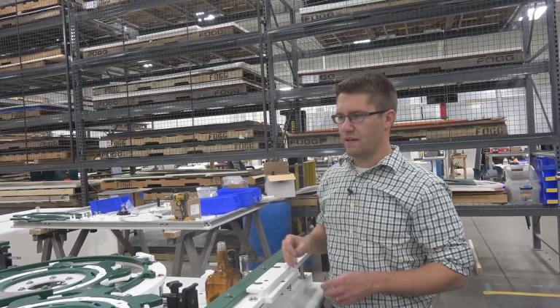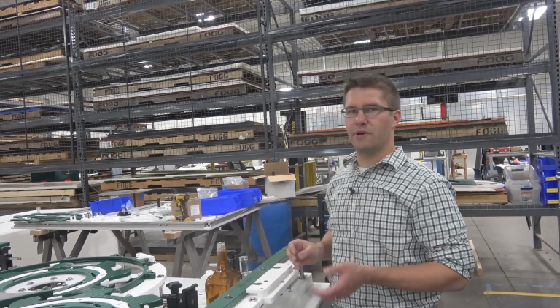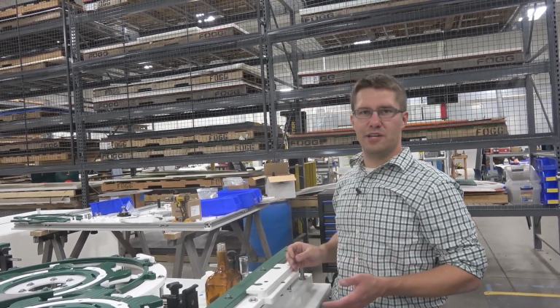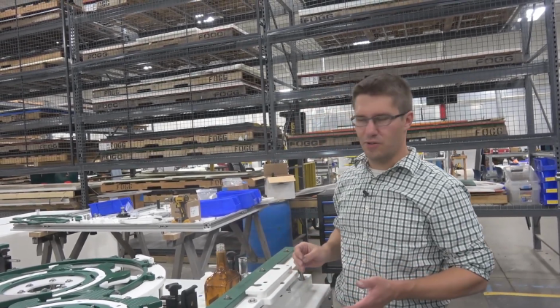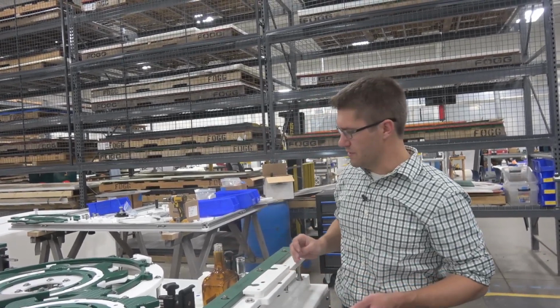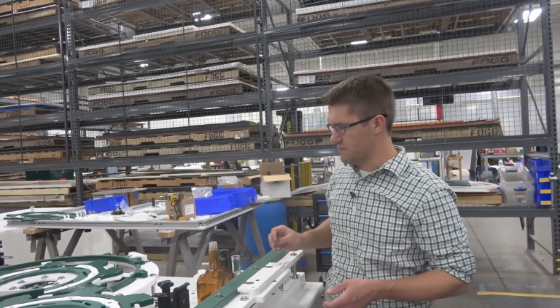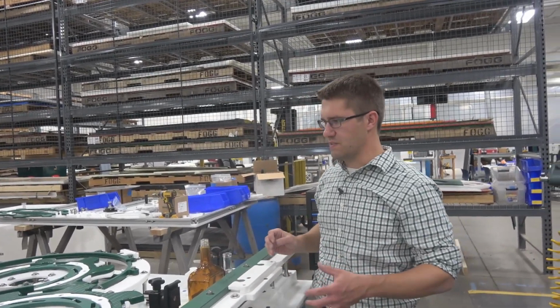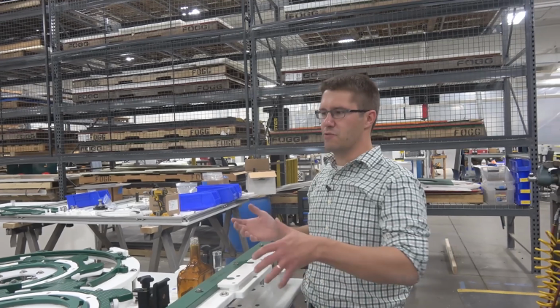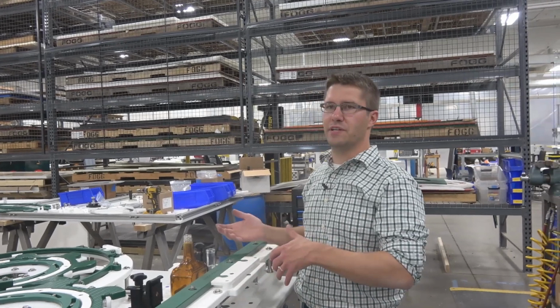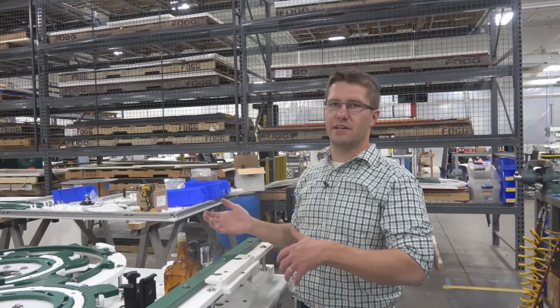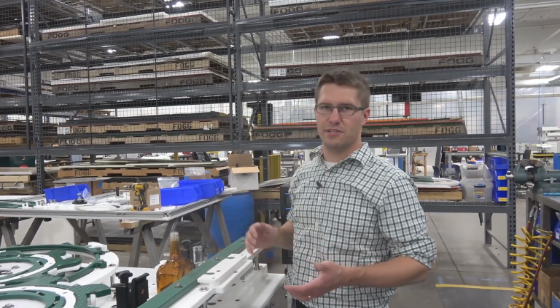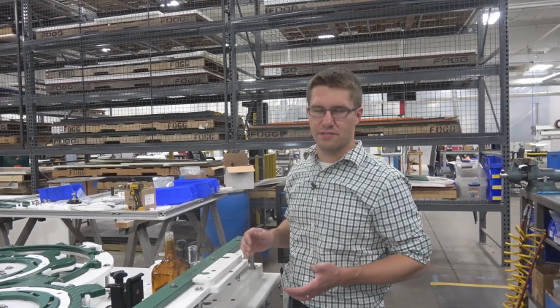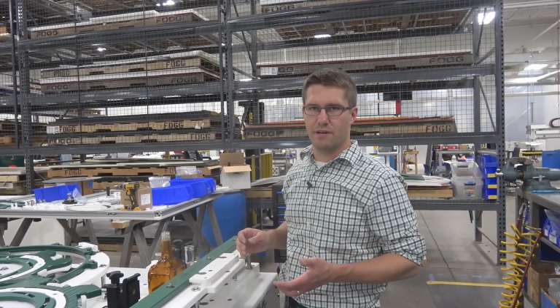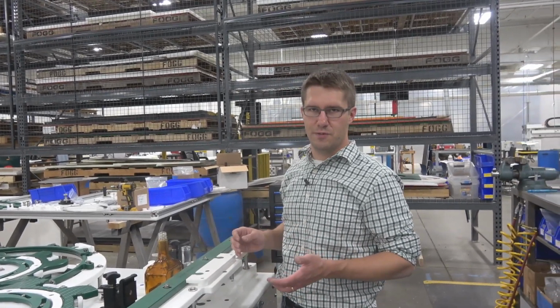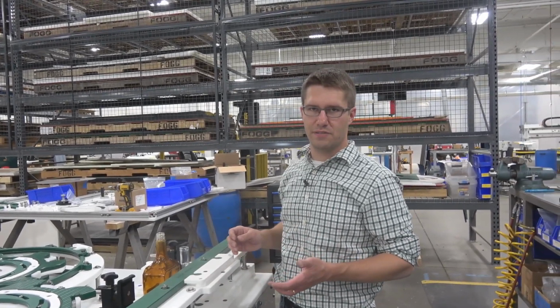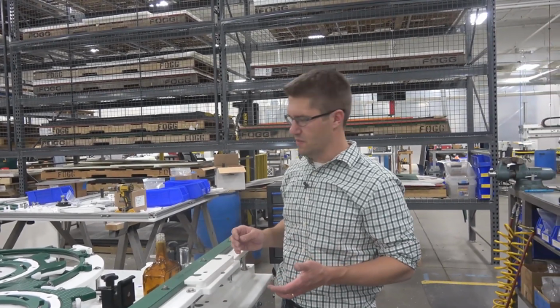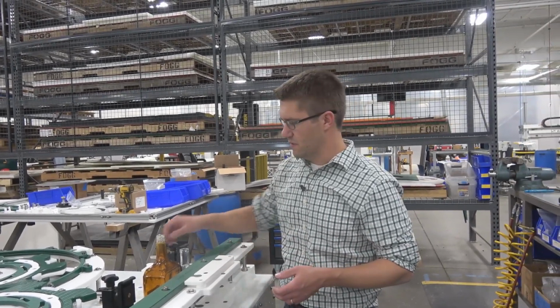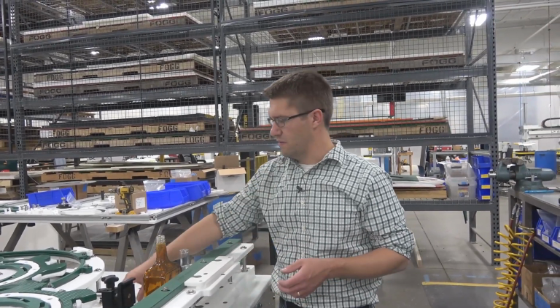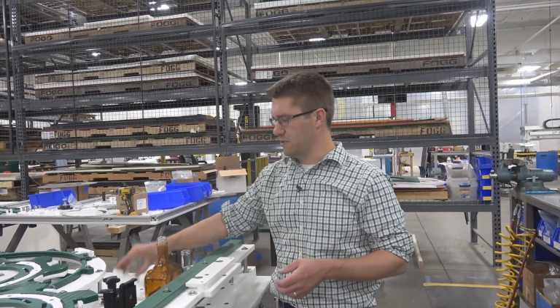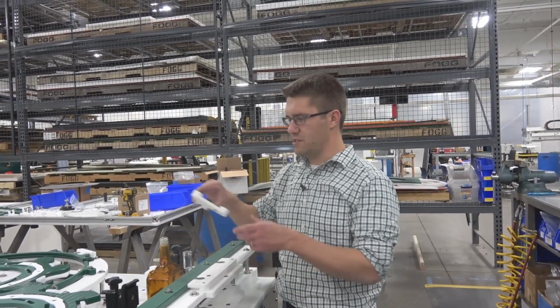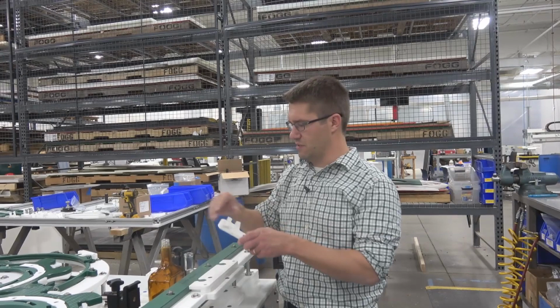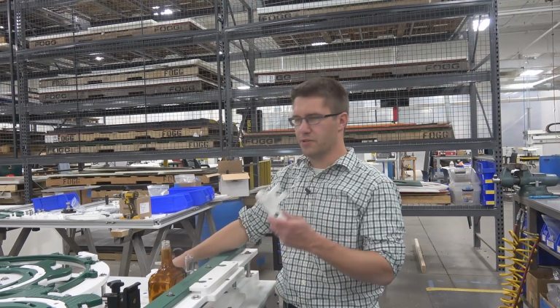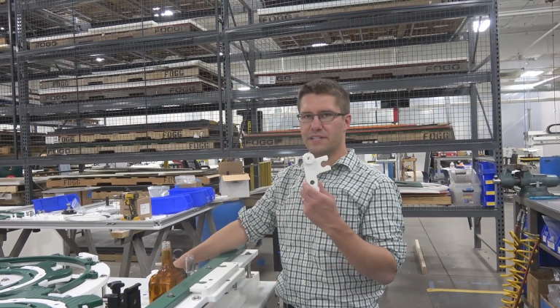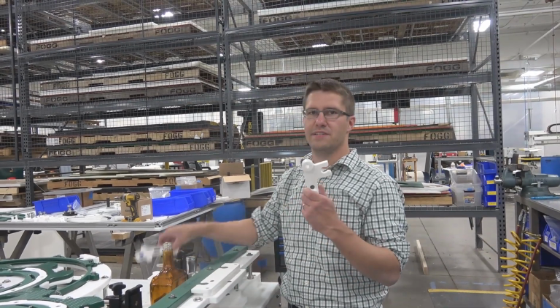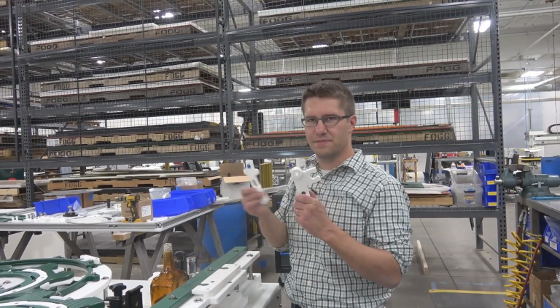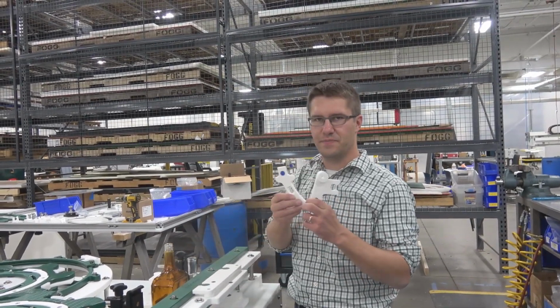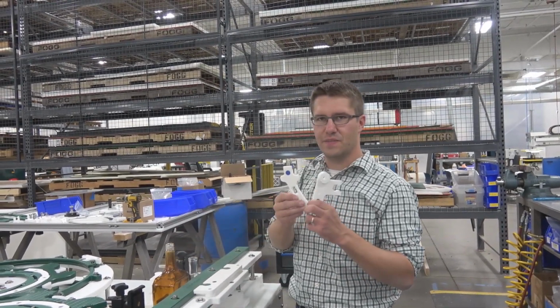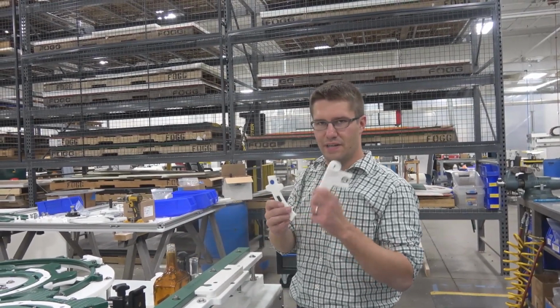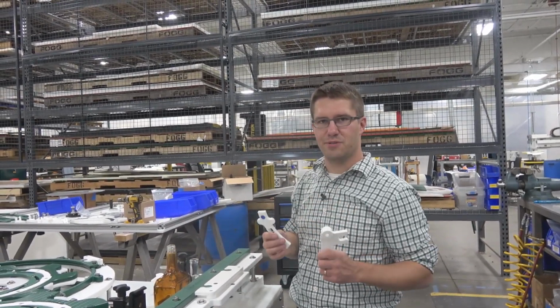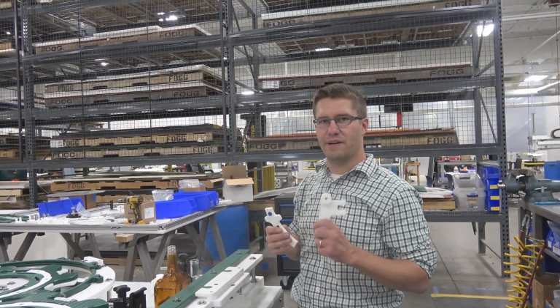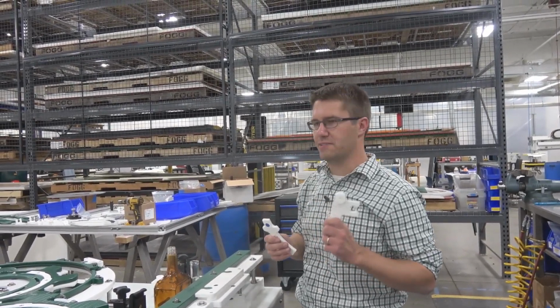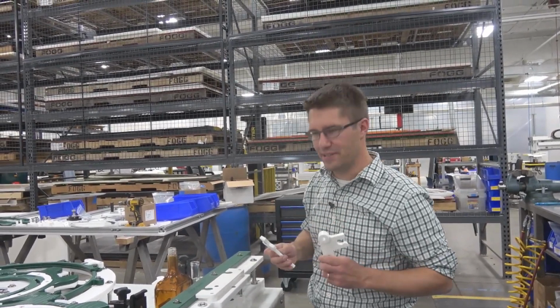The way we change this over is instead of removing entire sections of change parts, all we're doing is changing what we're calling keys. I will show how that's done right now.